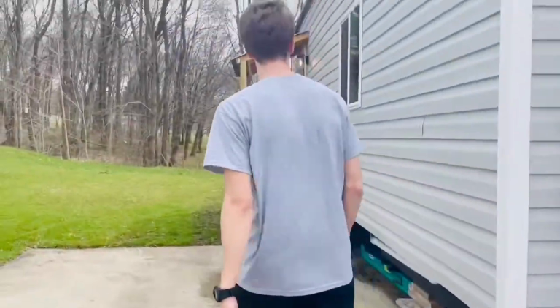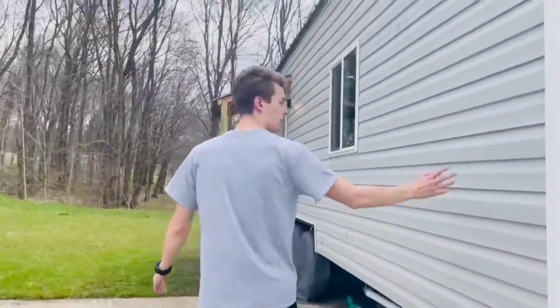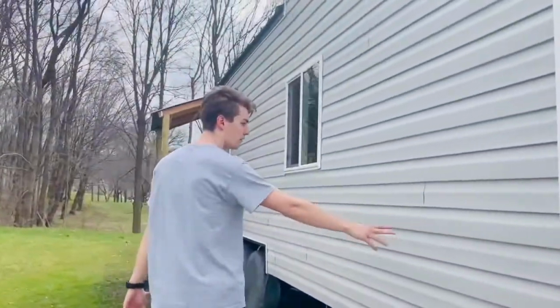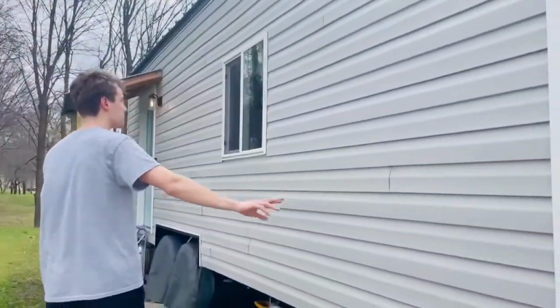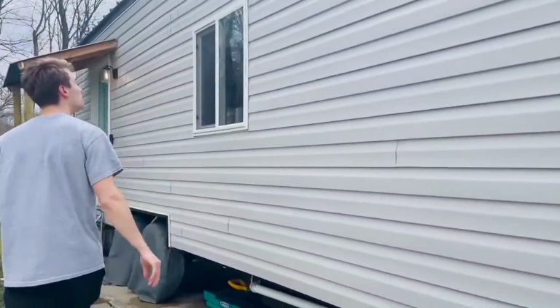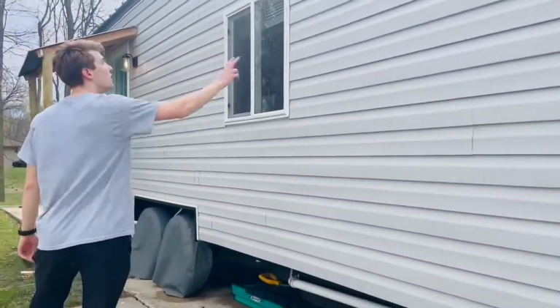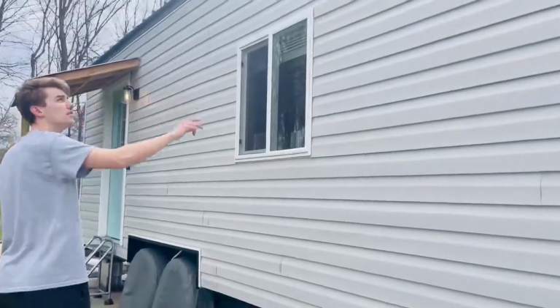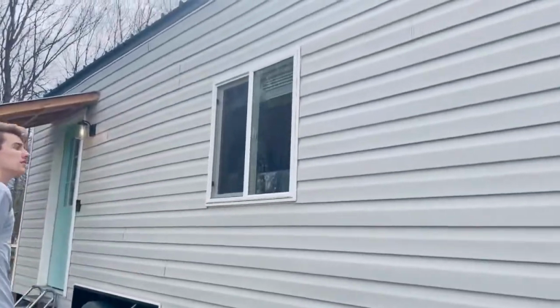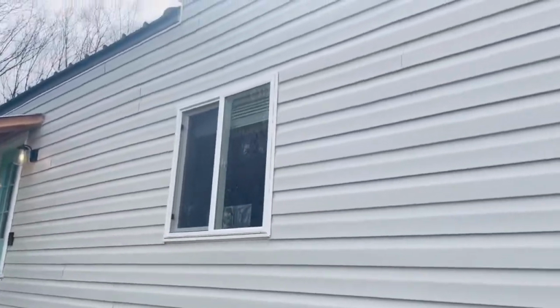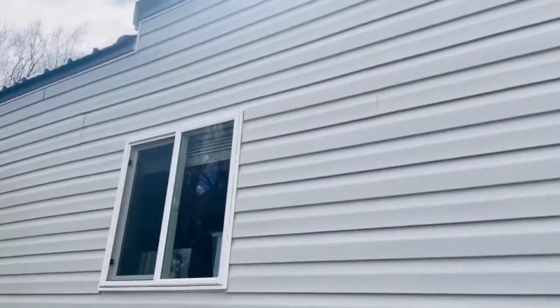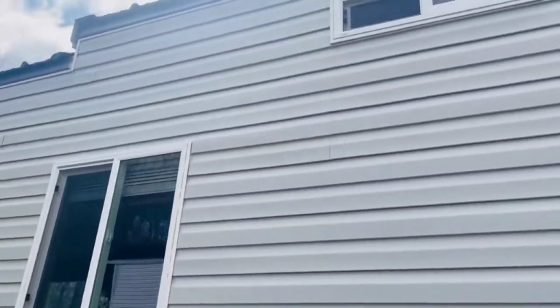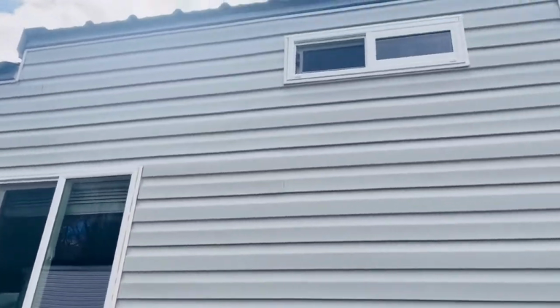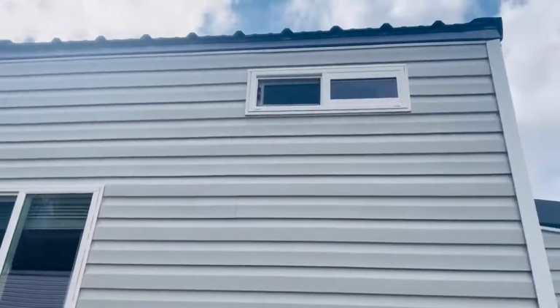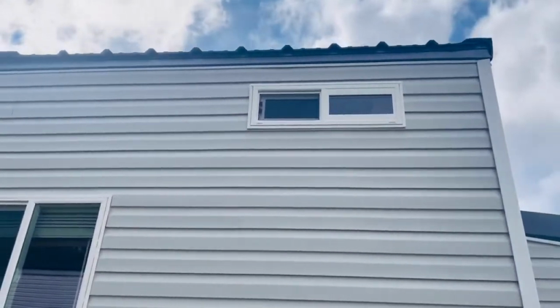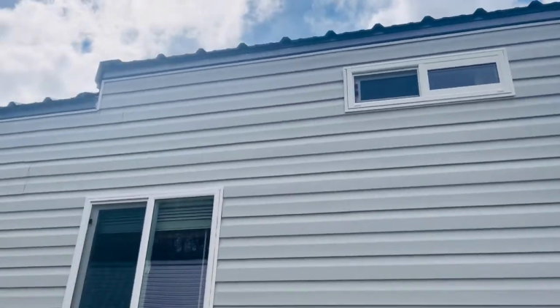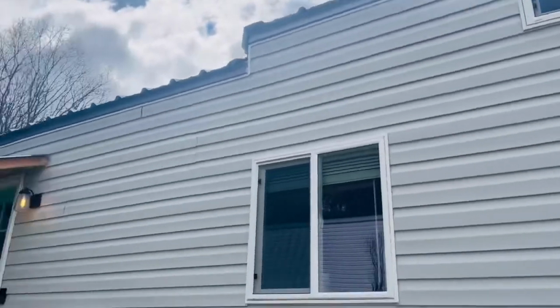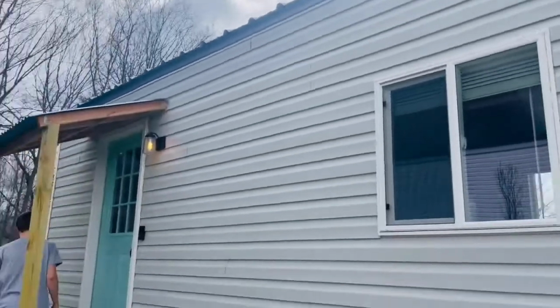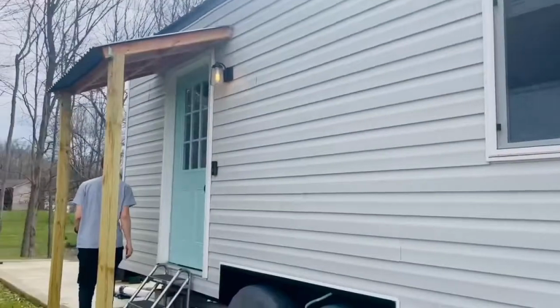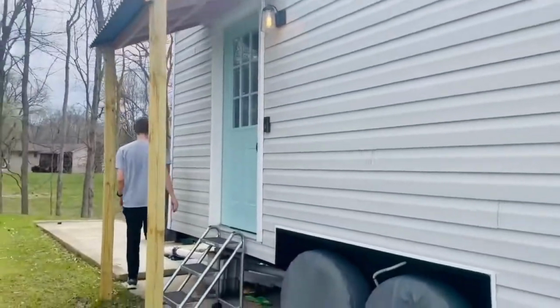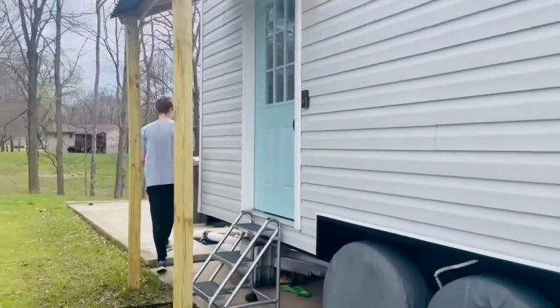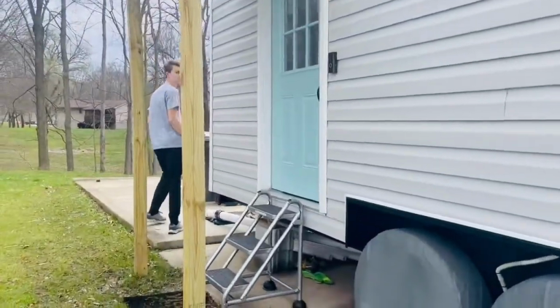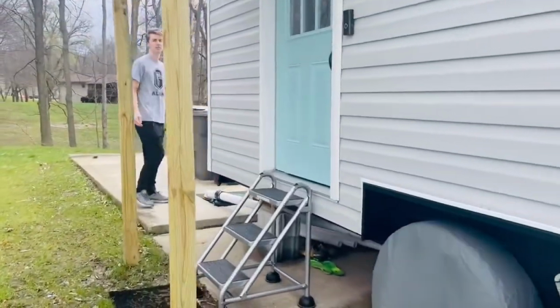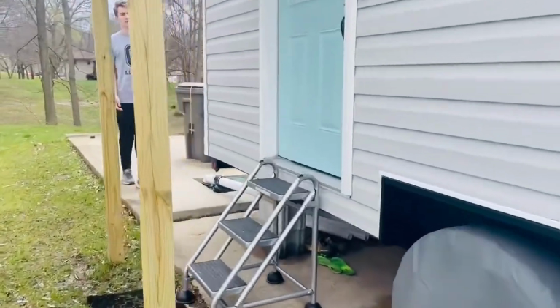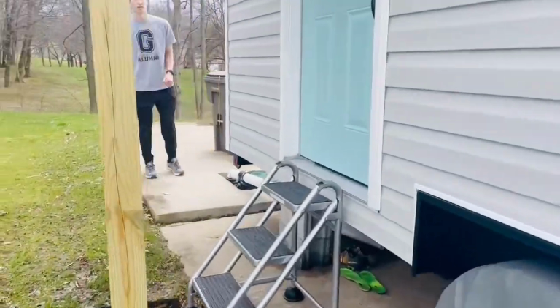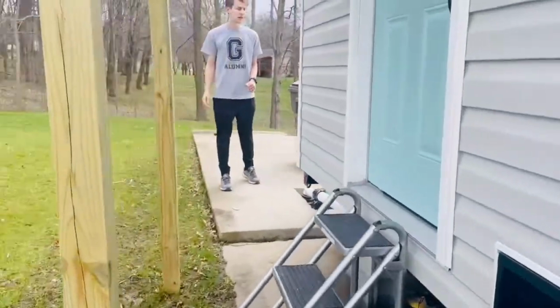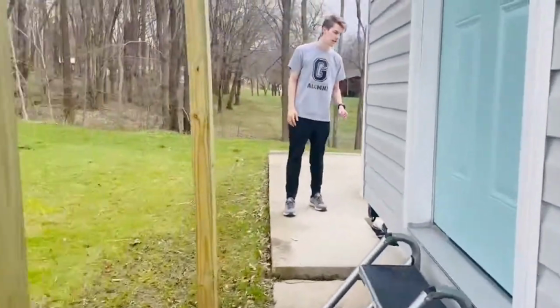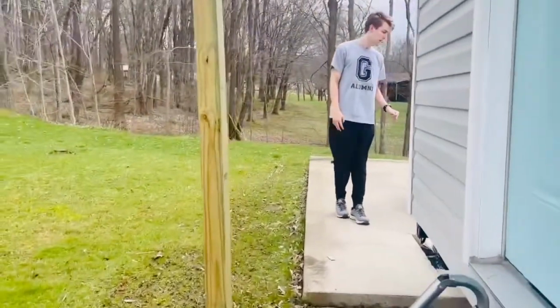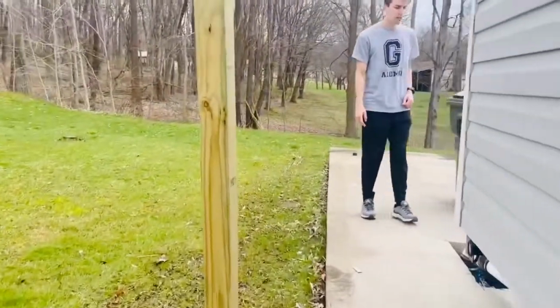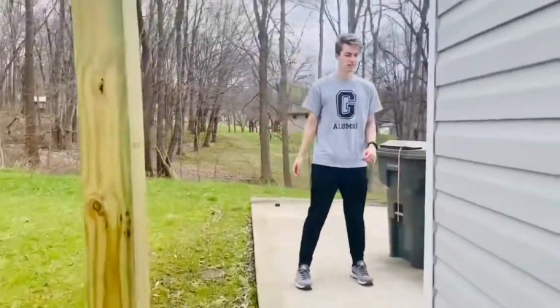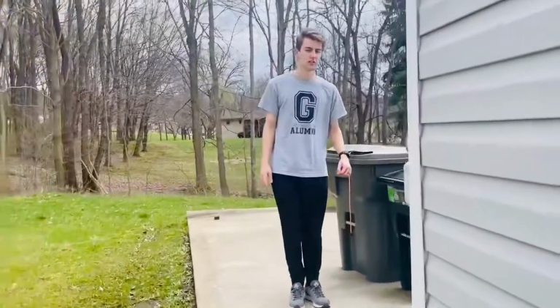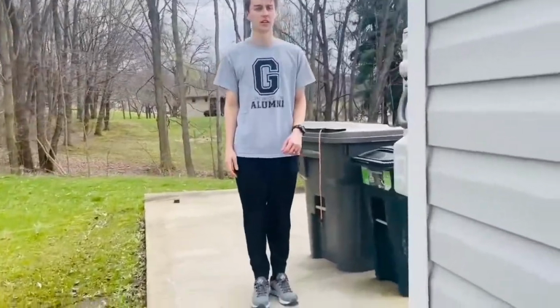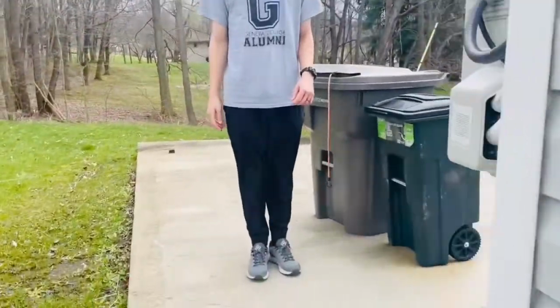We have vinyl siding with a steel metal roof. If you come back here, you can kind of see the utility hookups a little better.